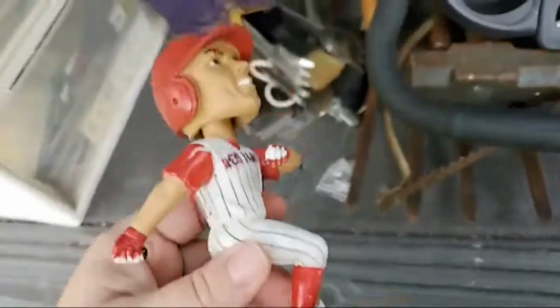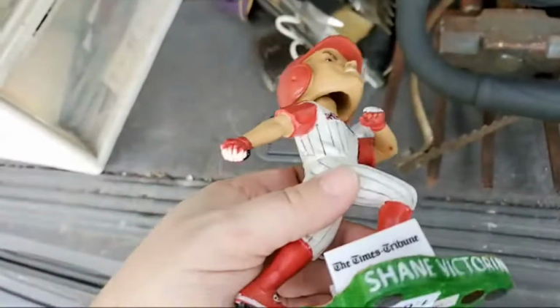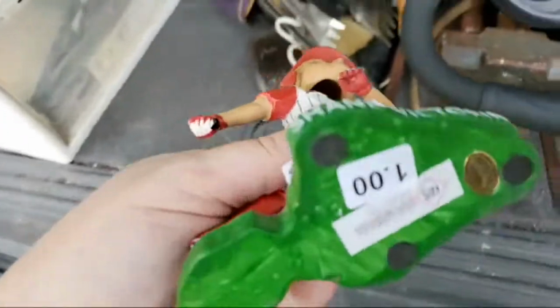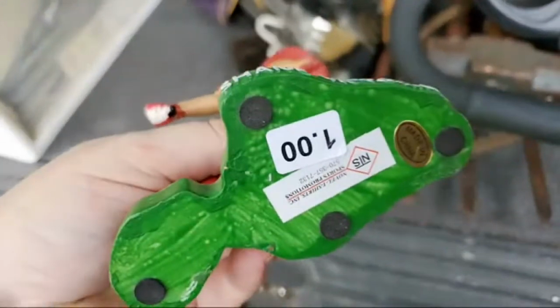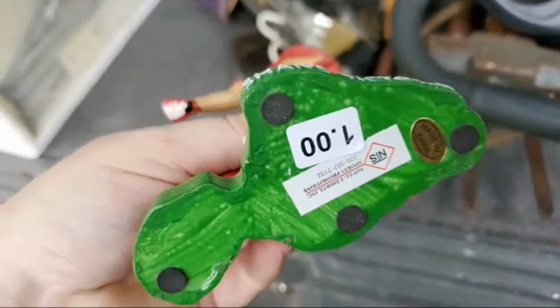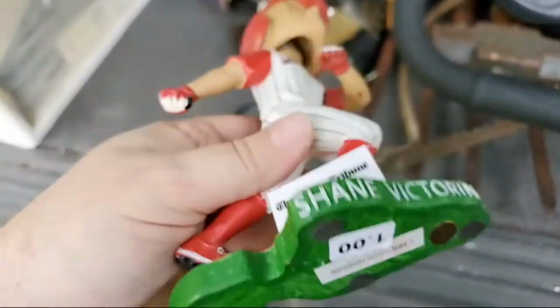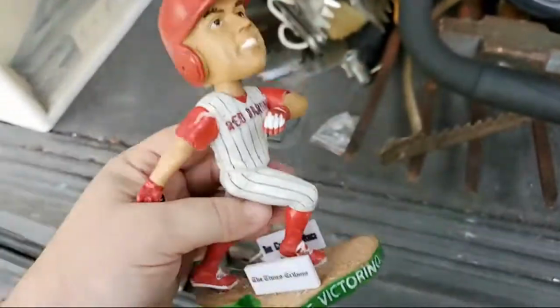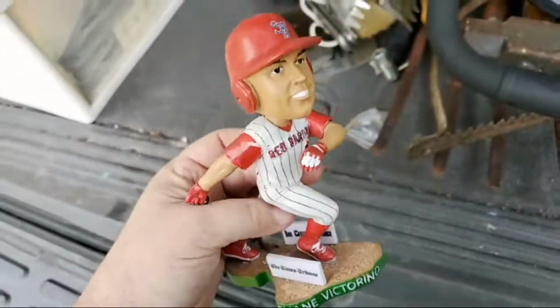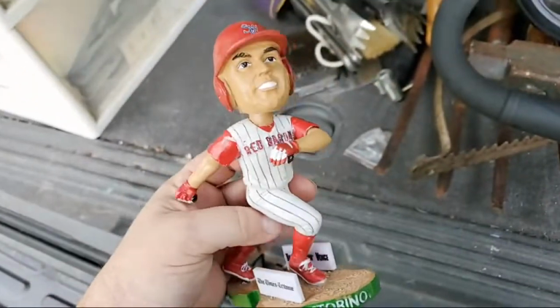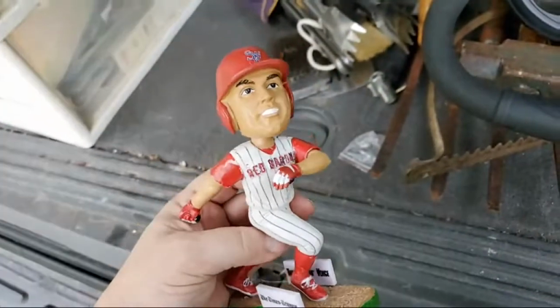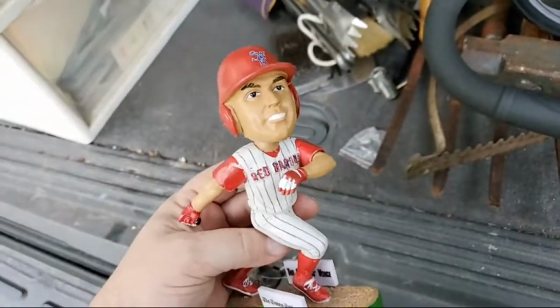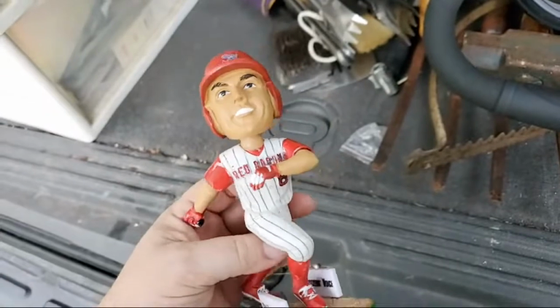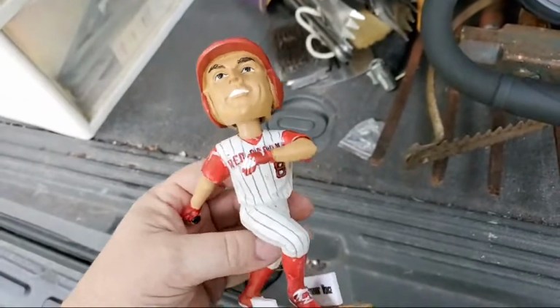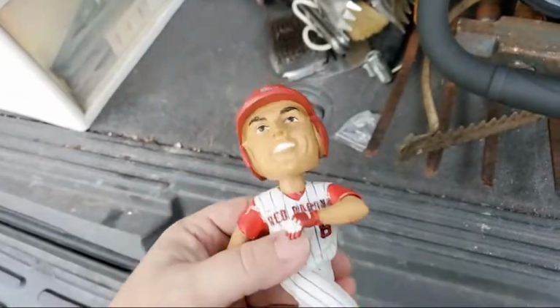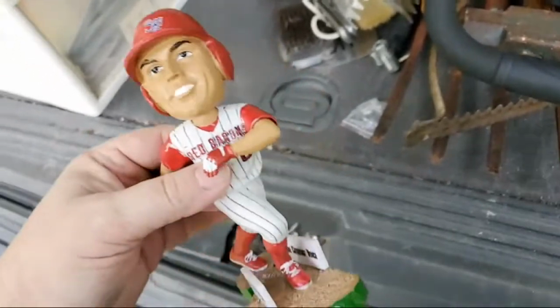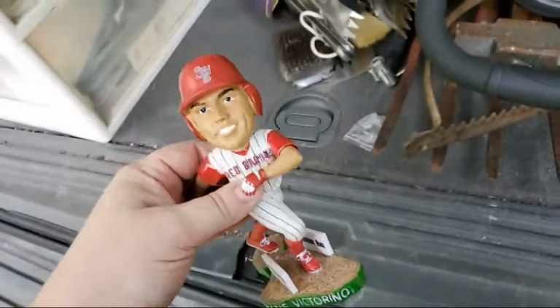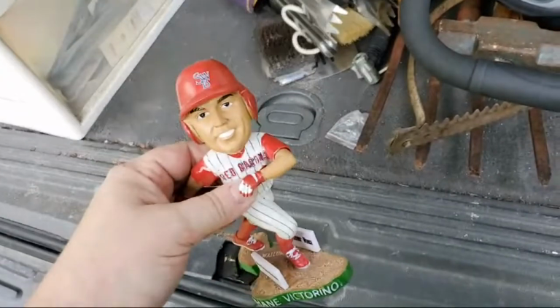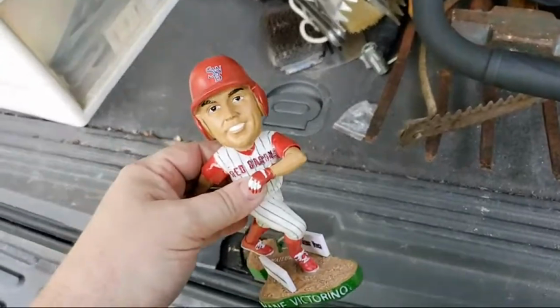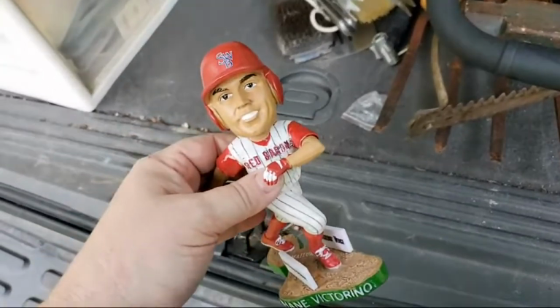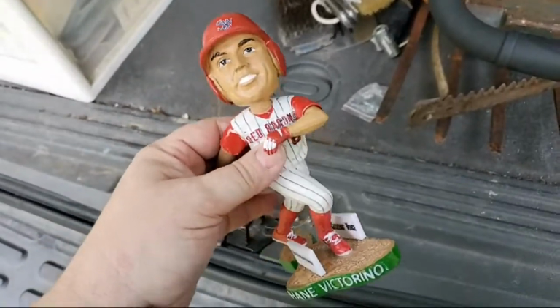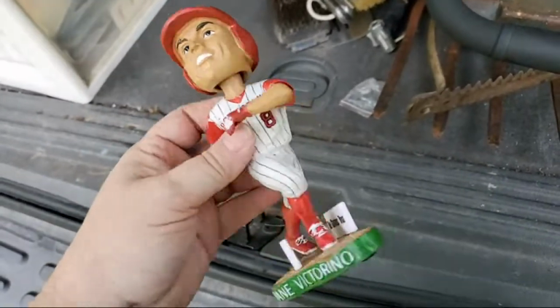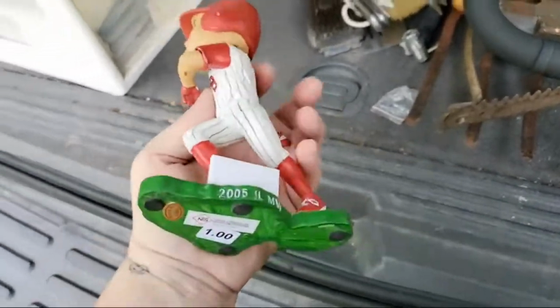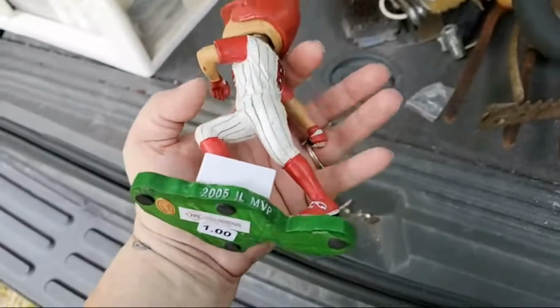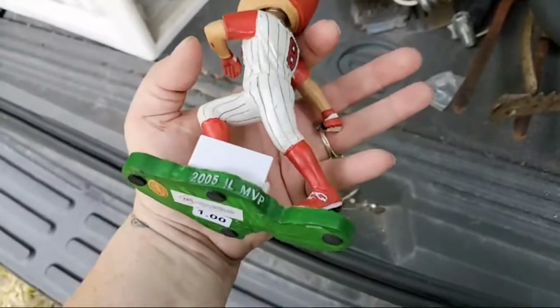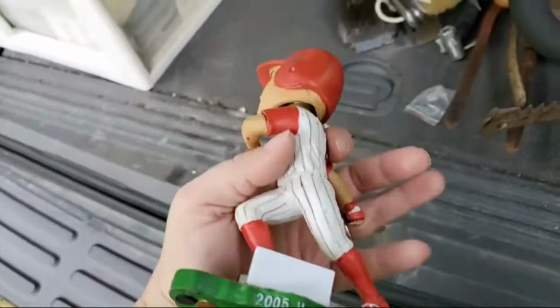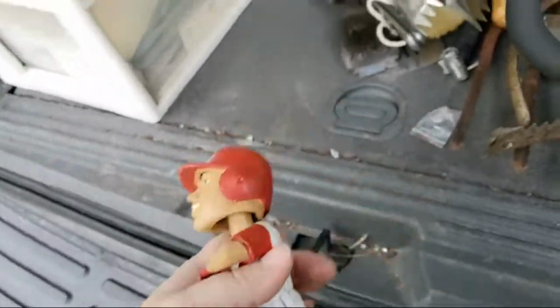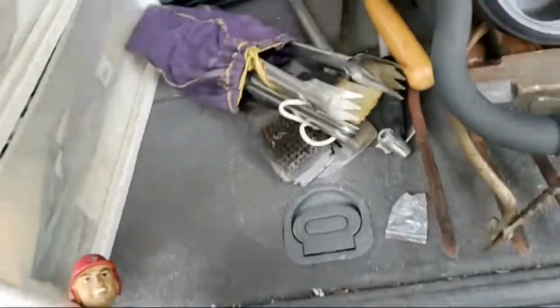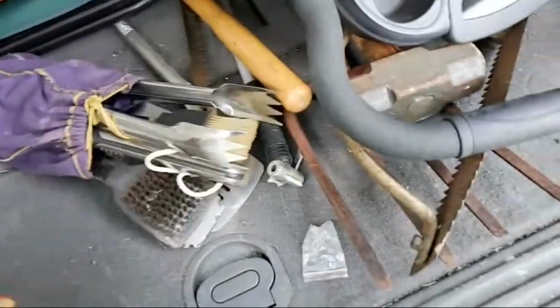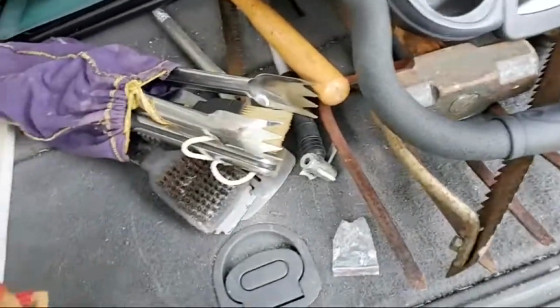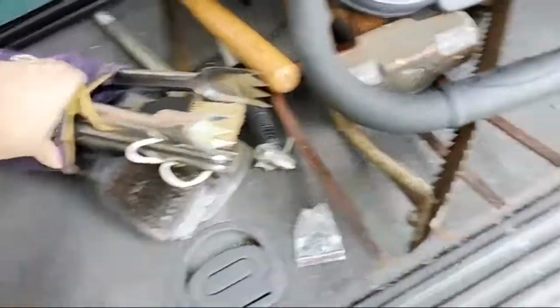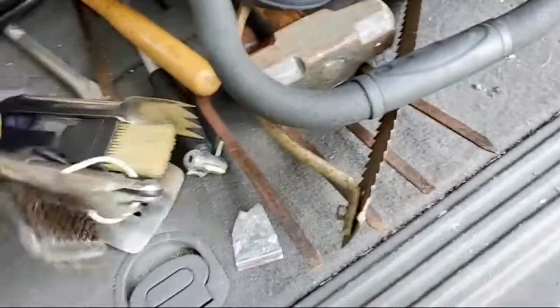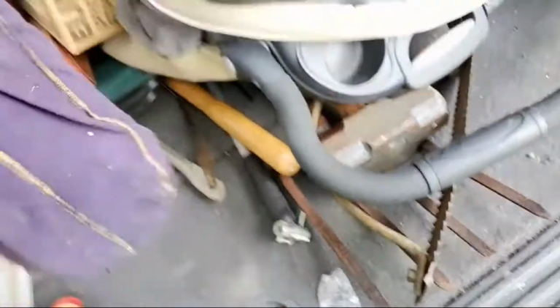This is a Shane Victorino bobblehead — it was 50 cents. I saw one sell for 12 but I saw others sell for like 40, and it's in perfect shape.